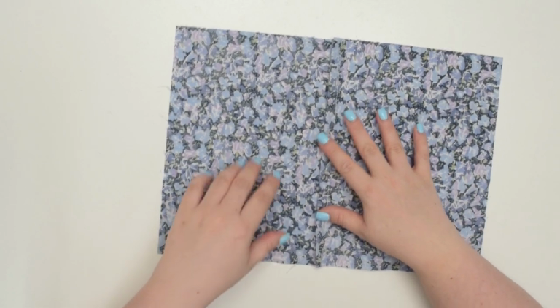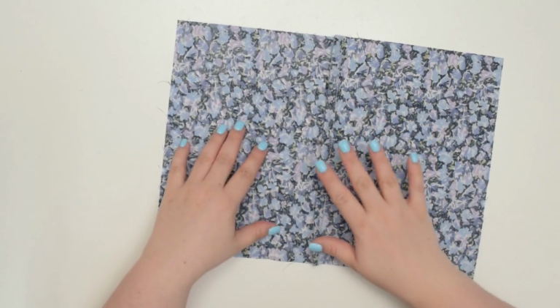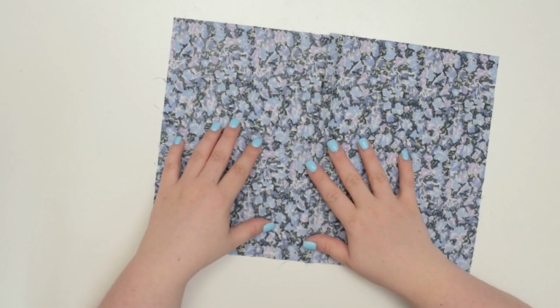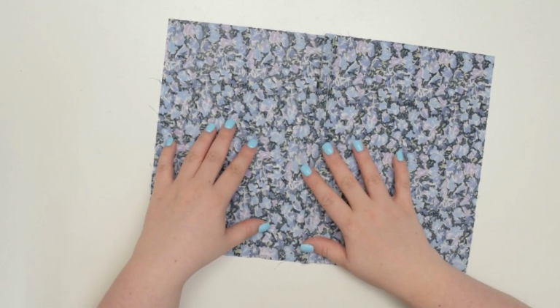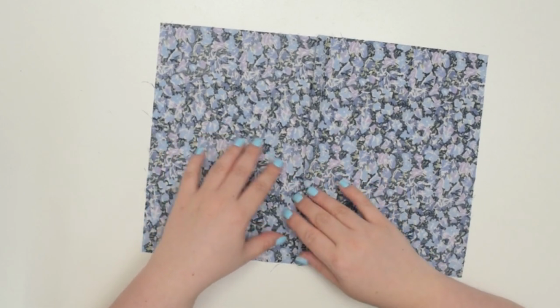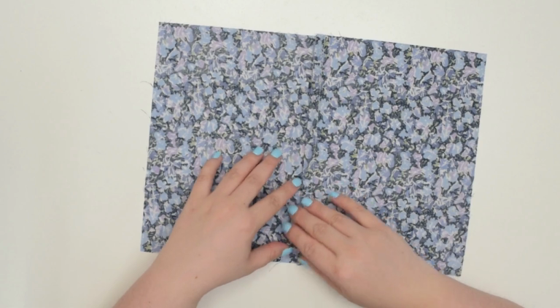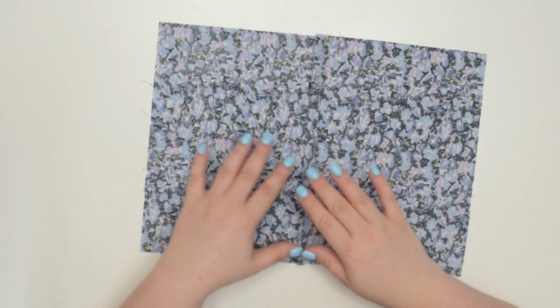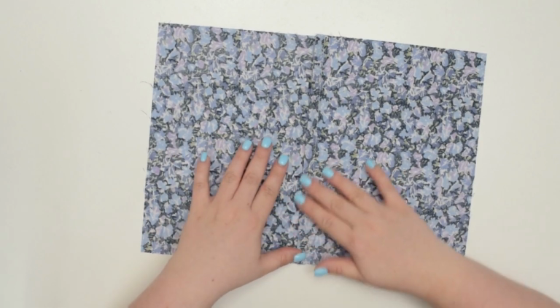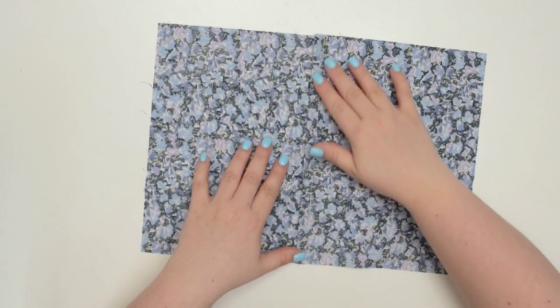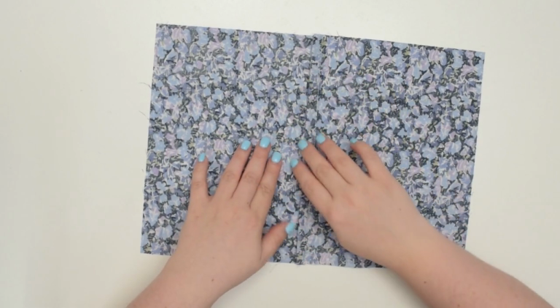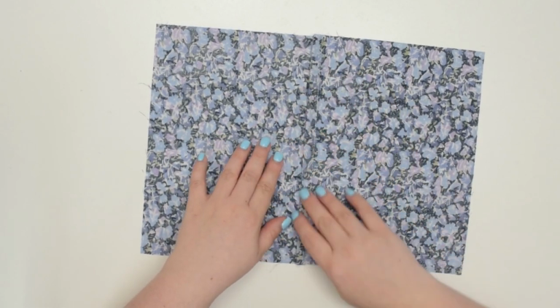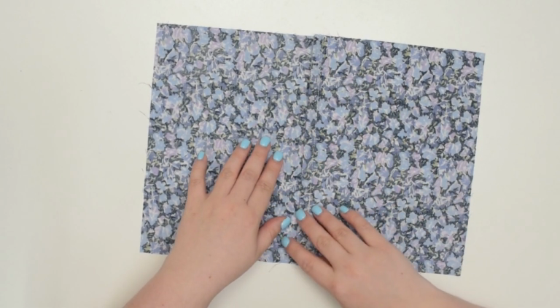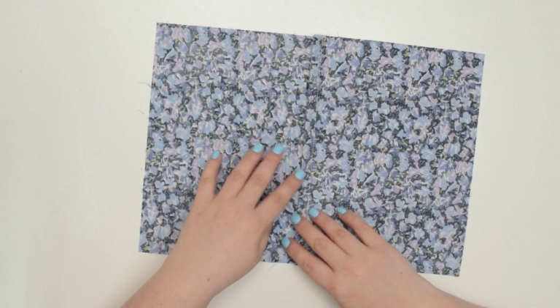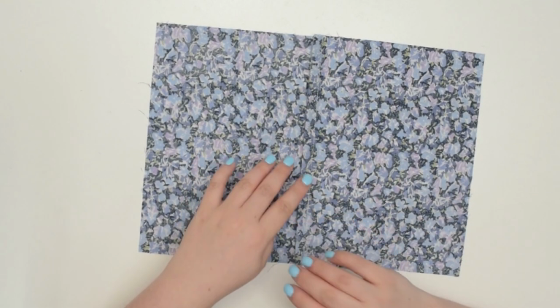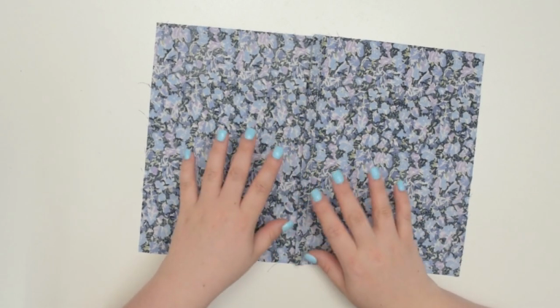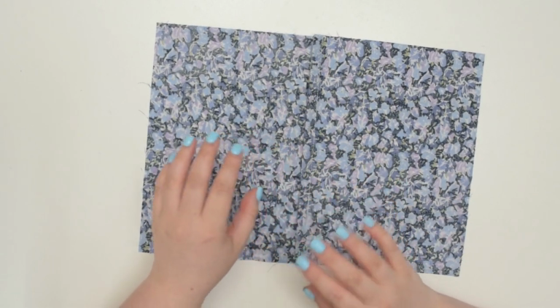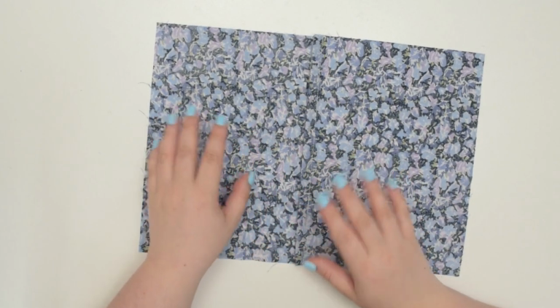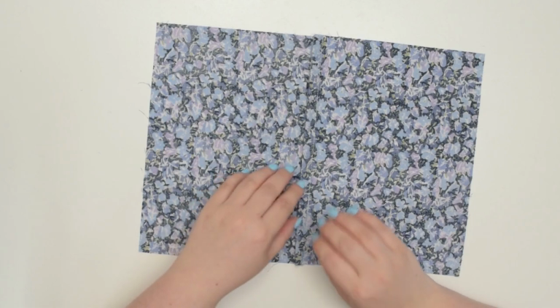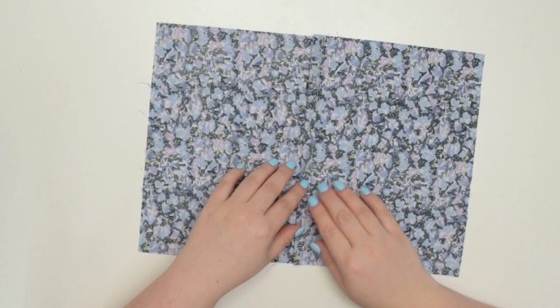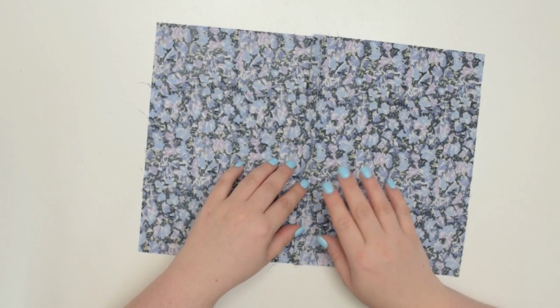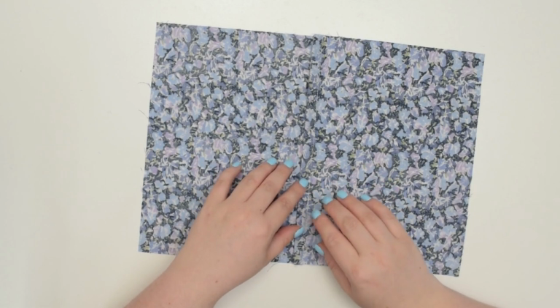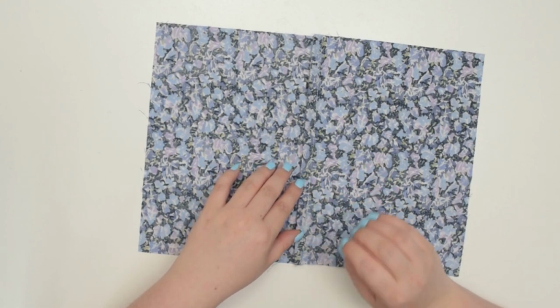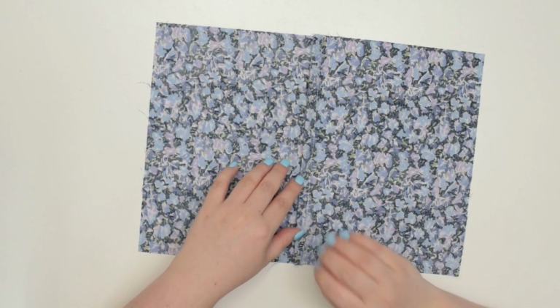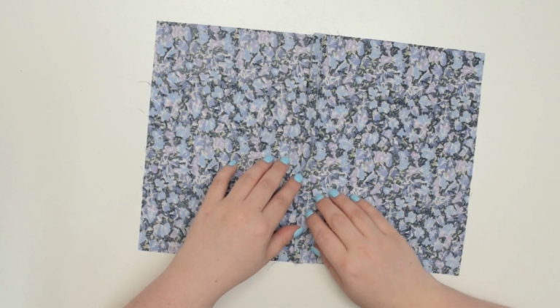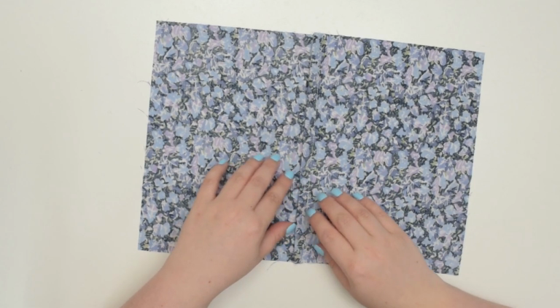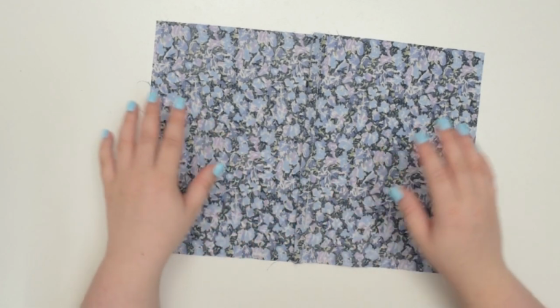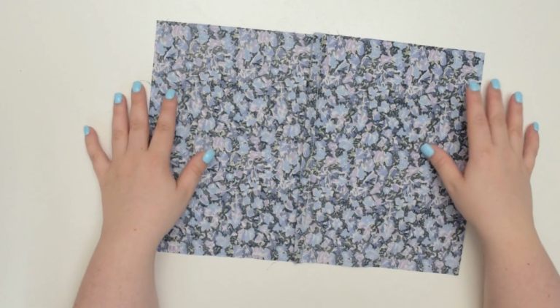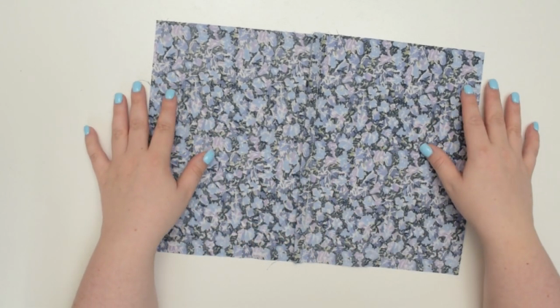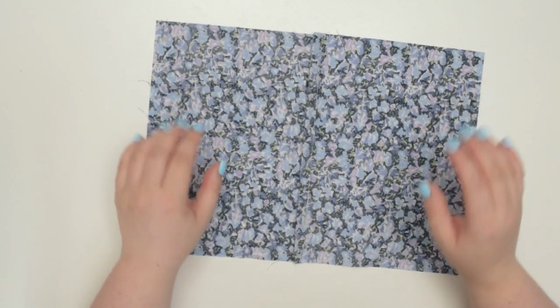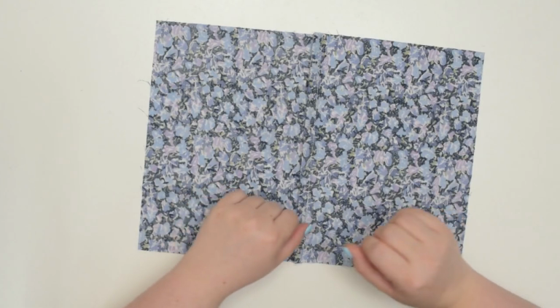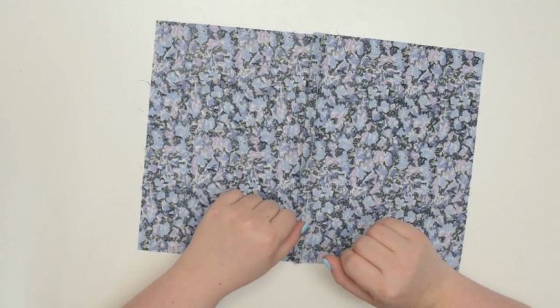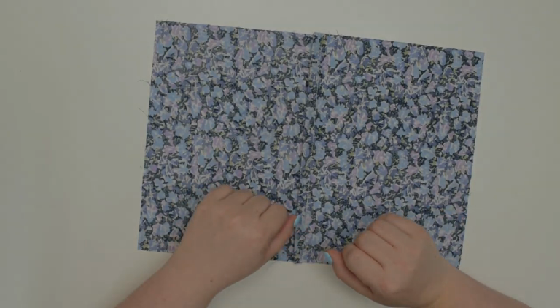In this tutorial I will show you how to sew a French seam so you can achieve that professional finished look that you've been dreaming about. So grab your fabric and let's get started!